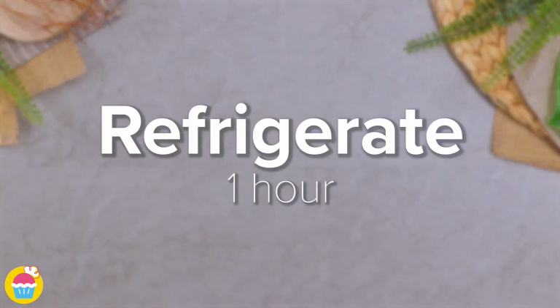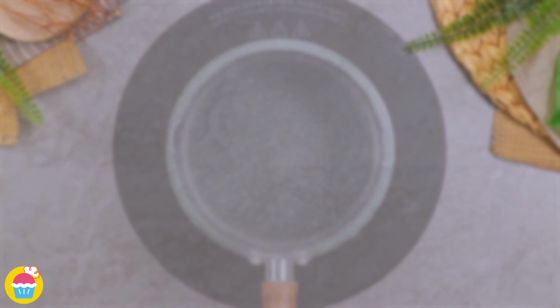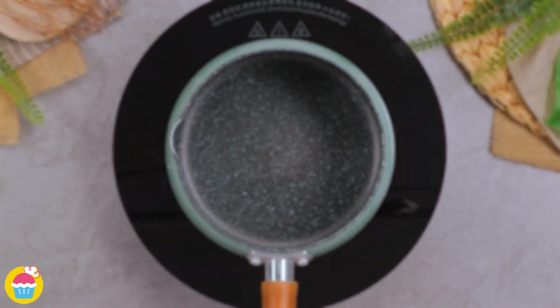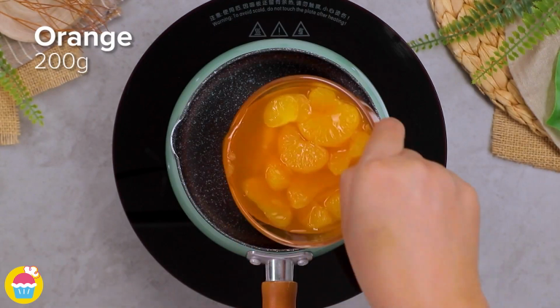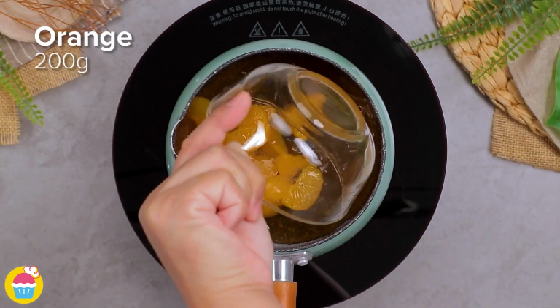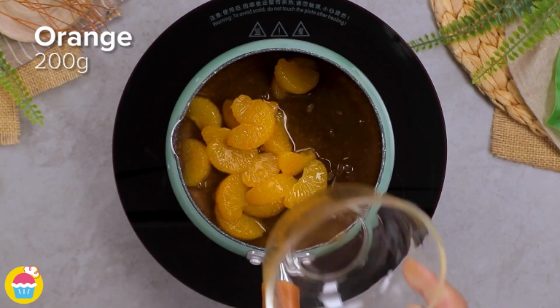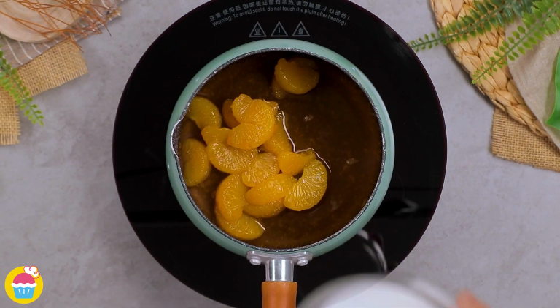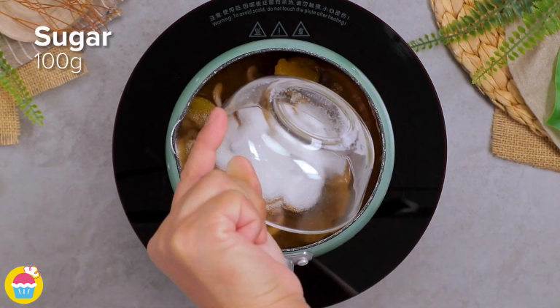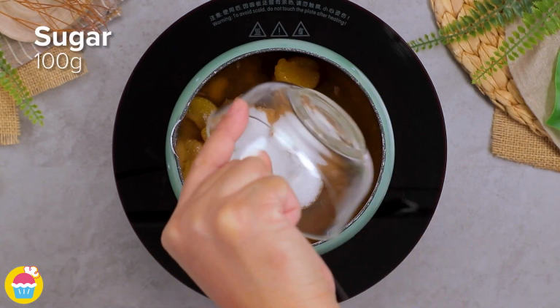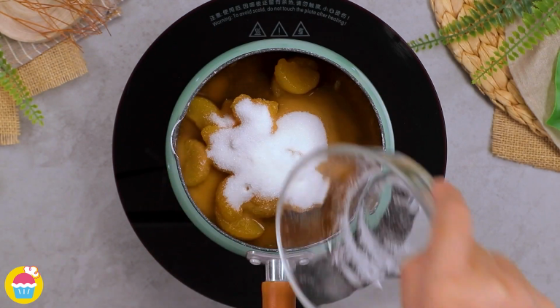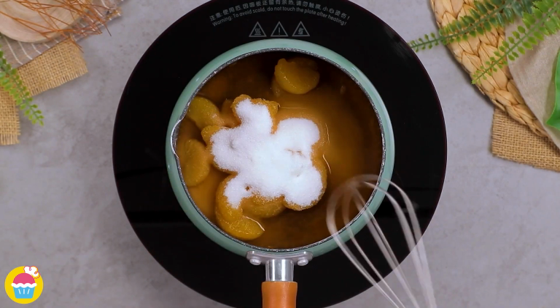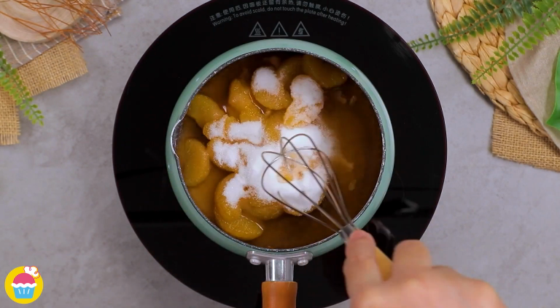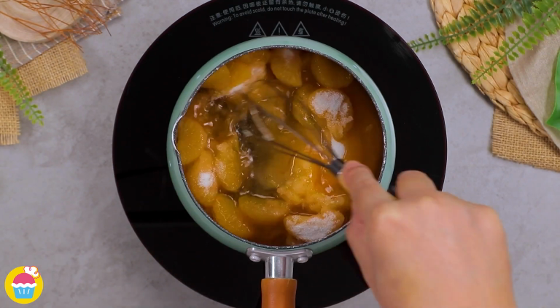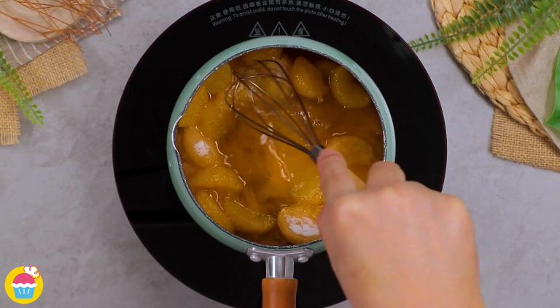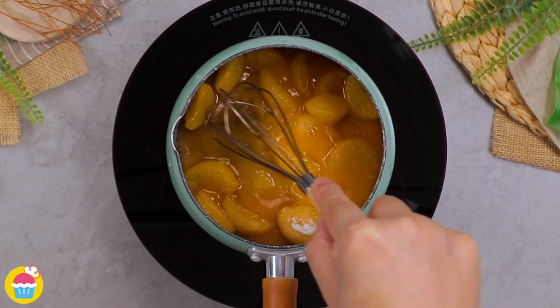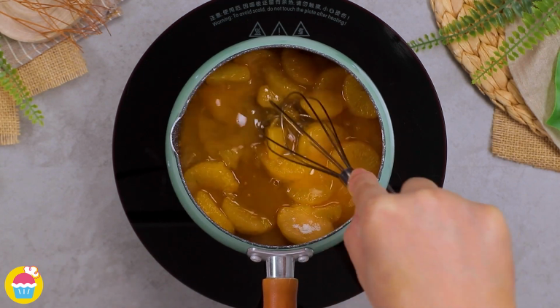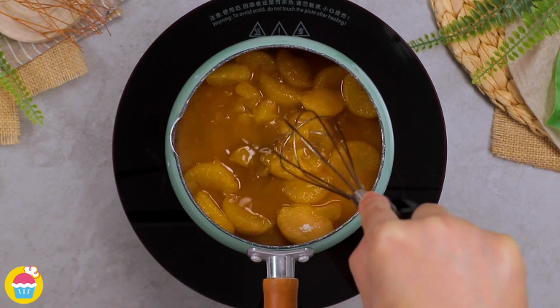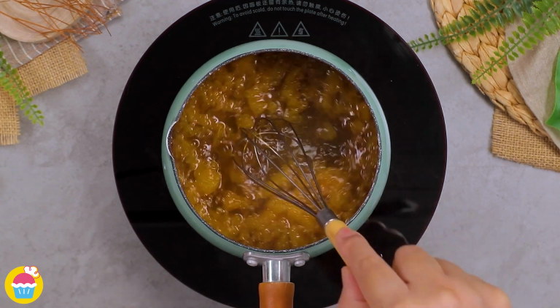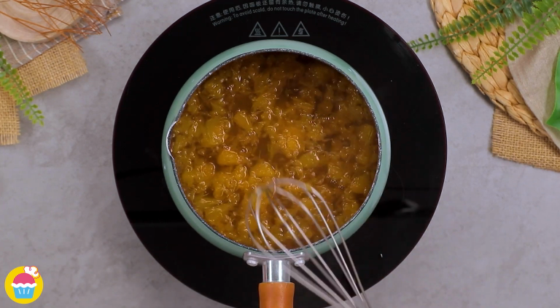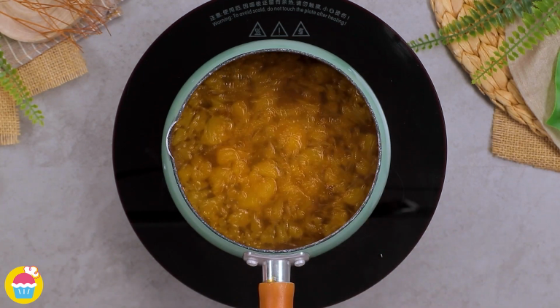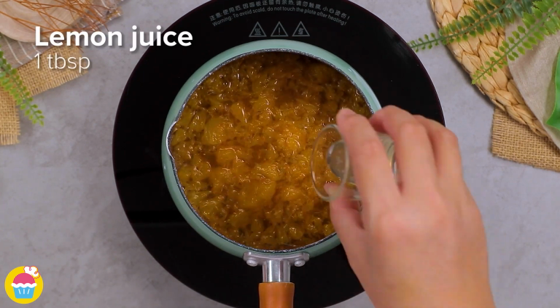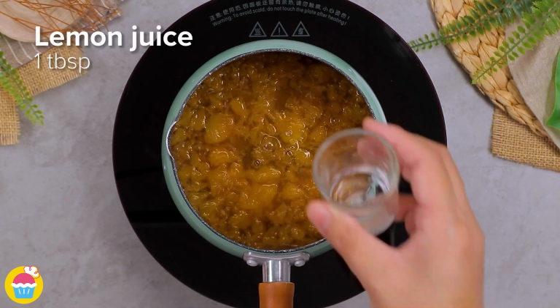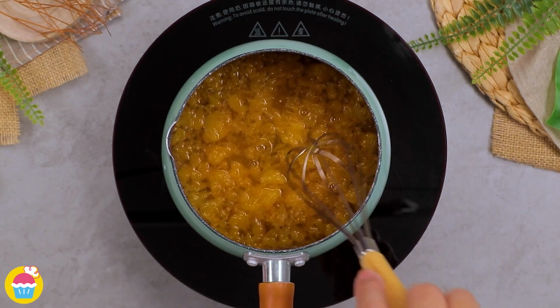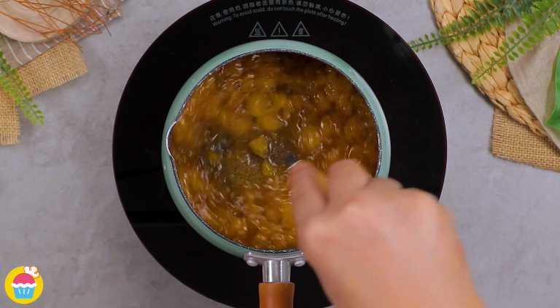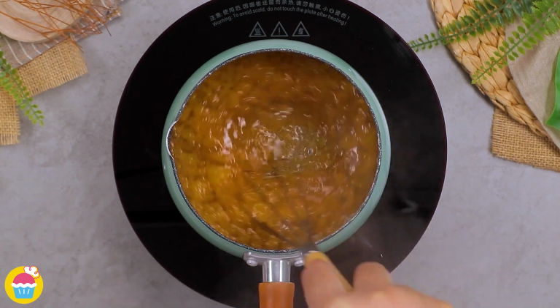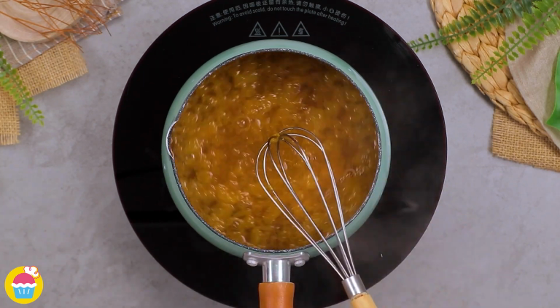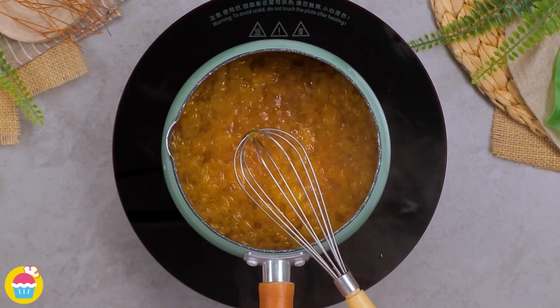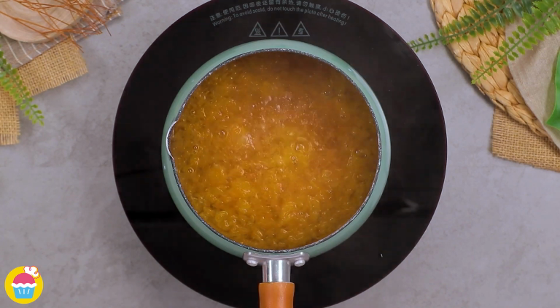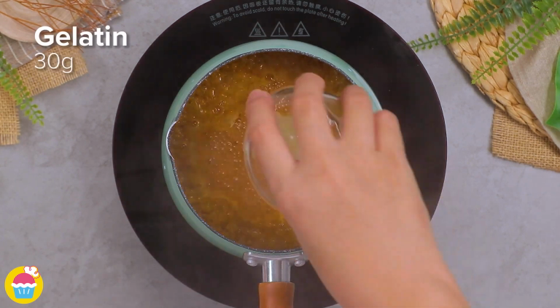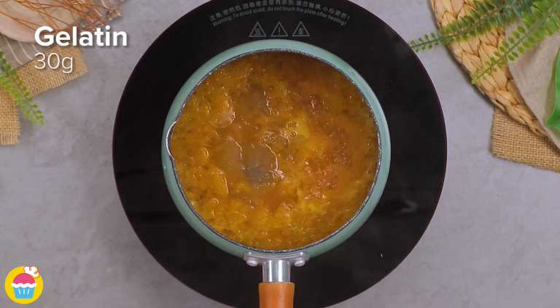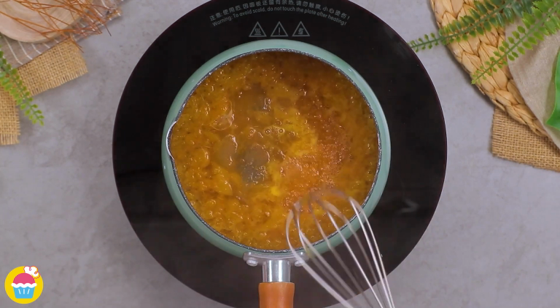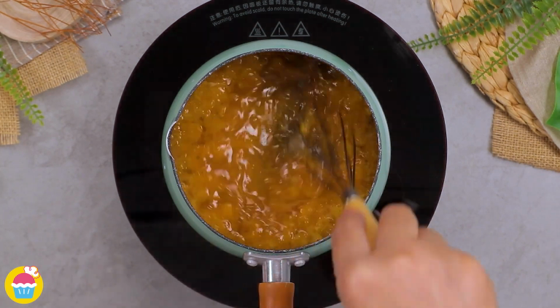Meanwhile, in a pot on the stove, add 200 grams of orange and 100 grams of sugar. You can use fresh orange or tinned. Give them a mix whilst heating, then add 1 tablespoon of lemon juice.